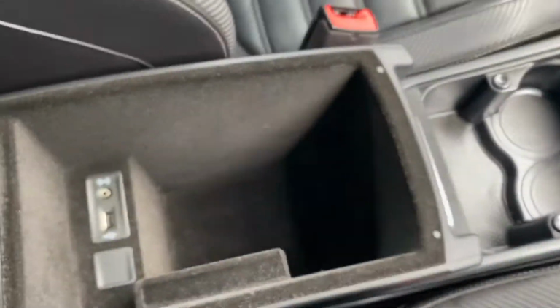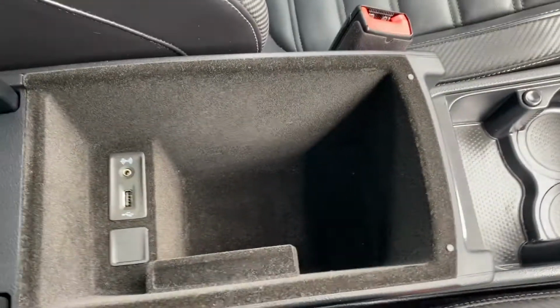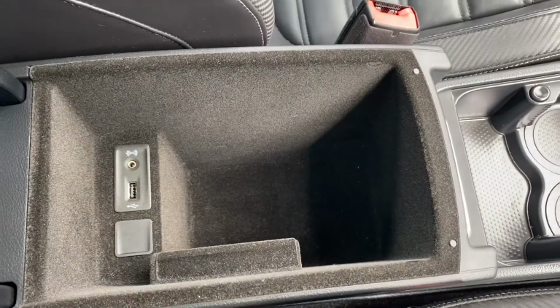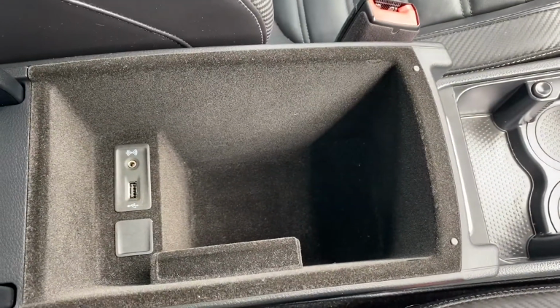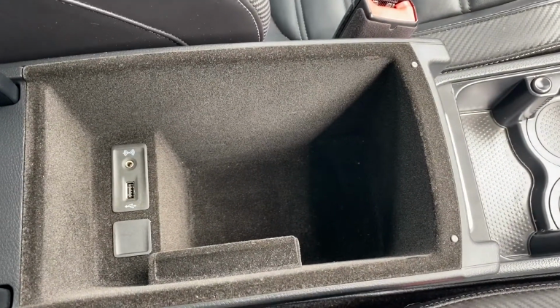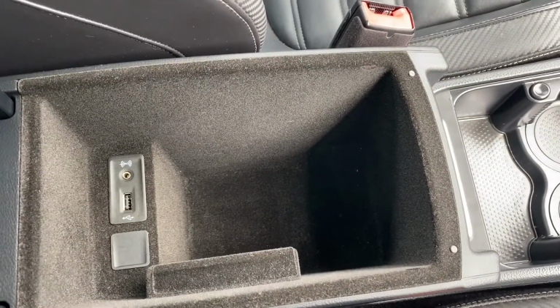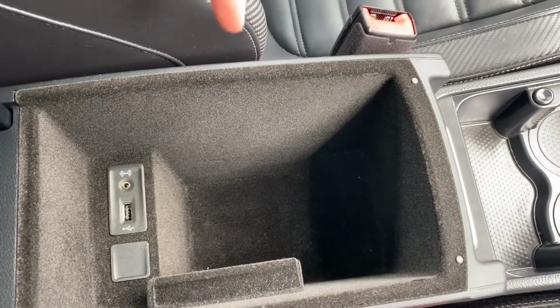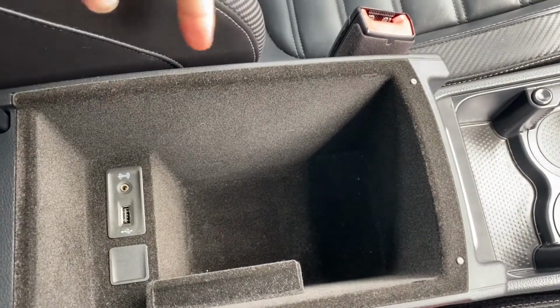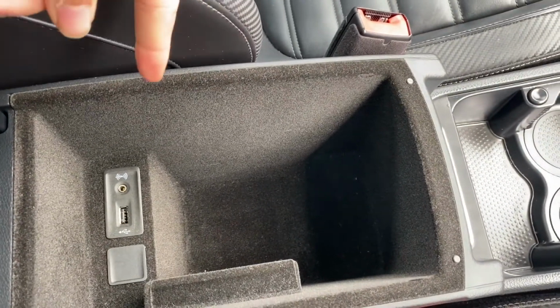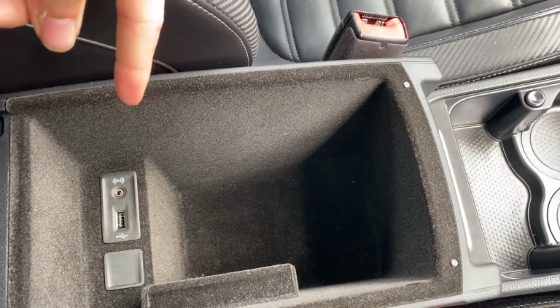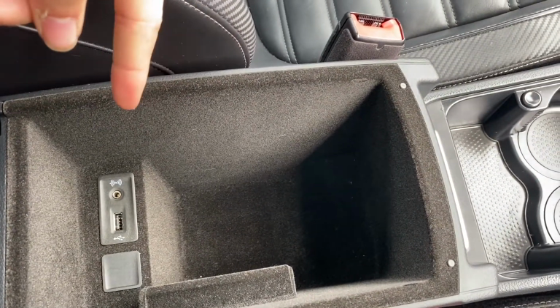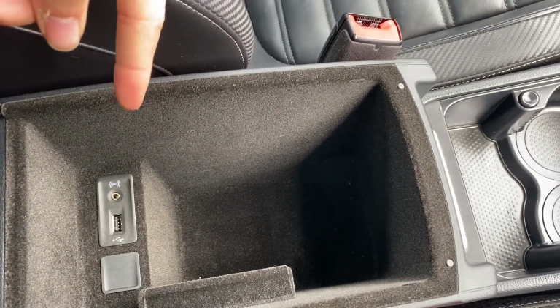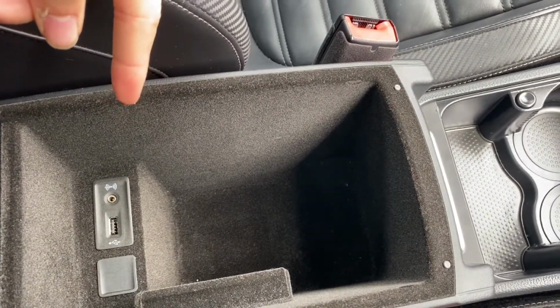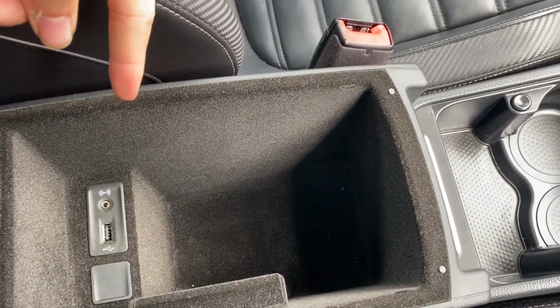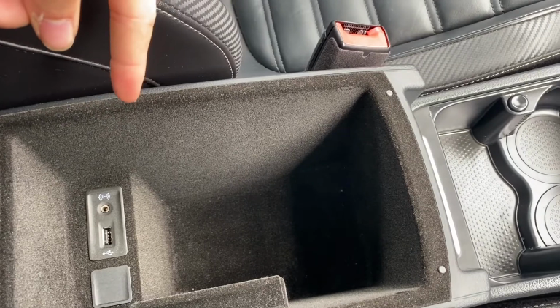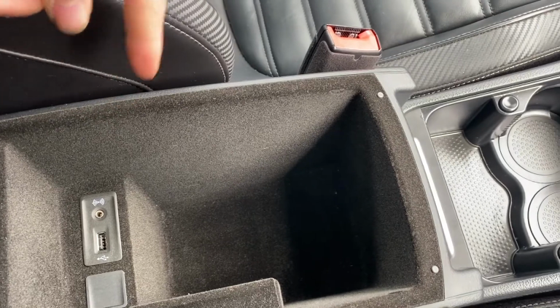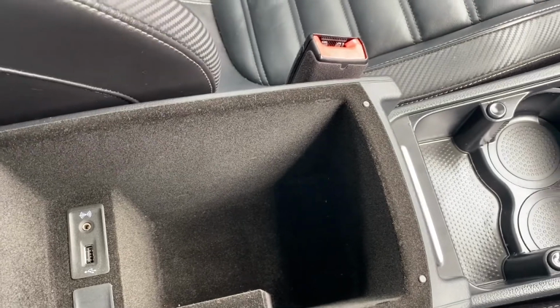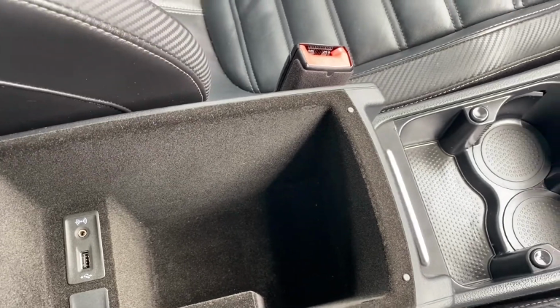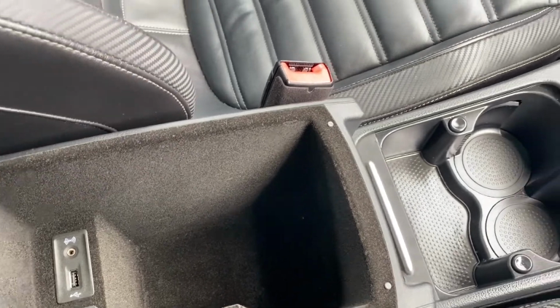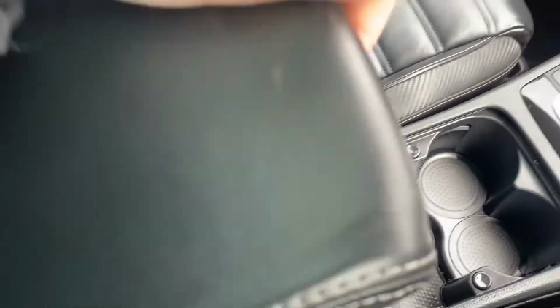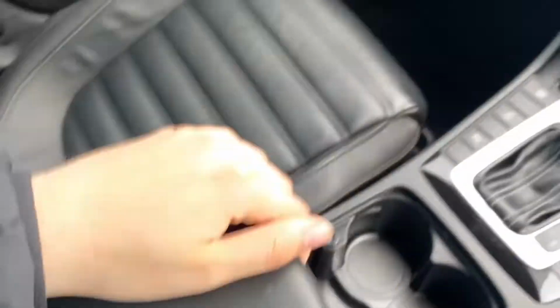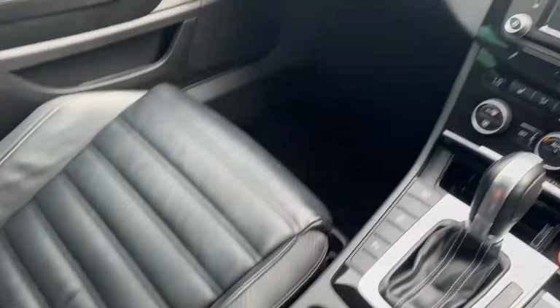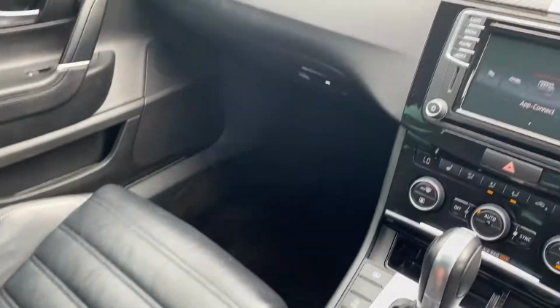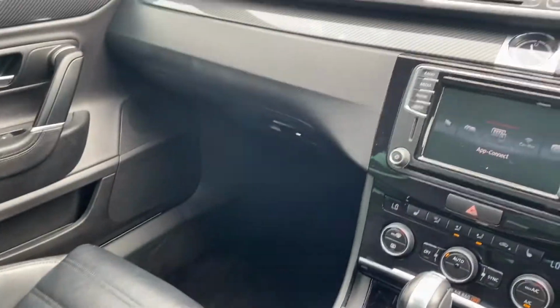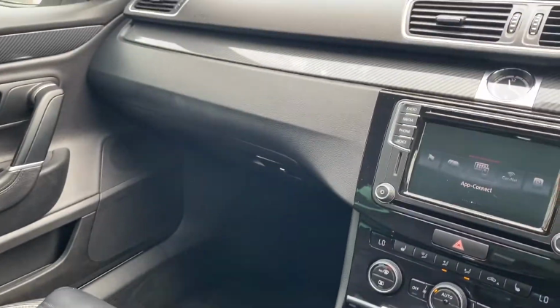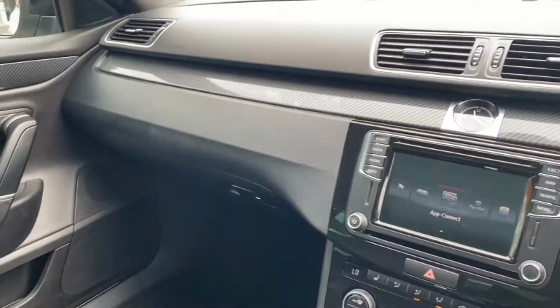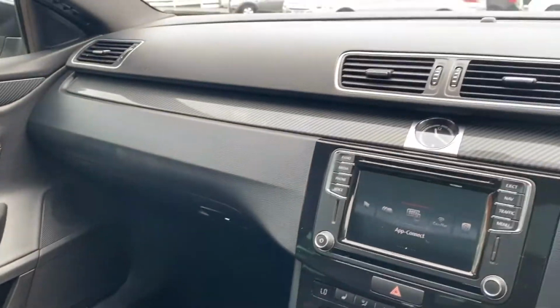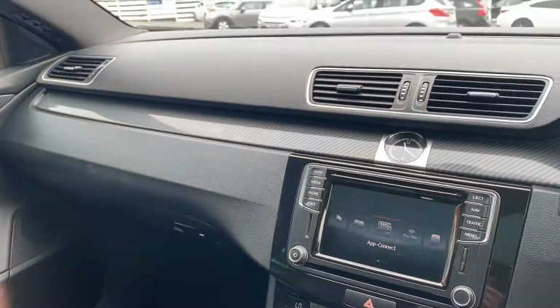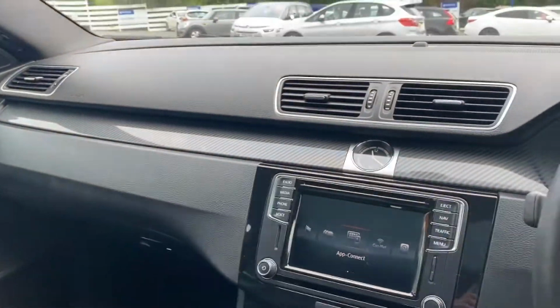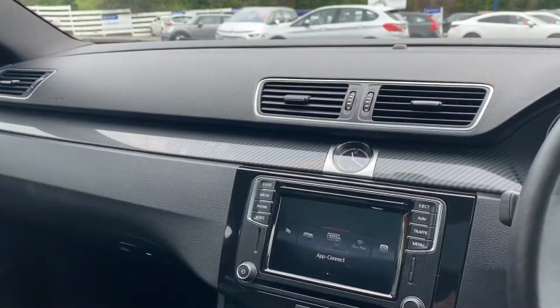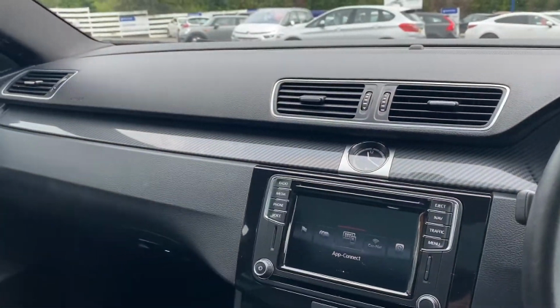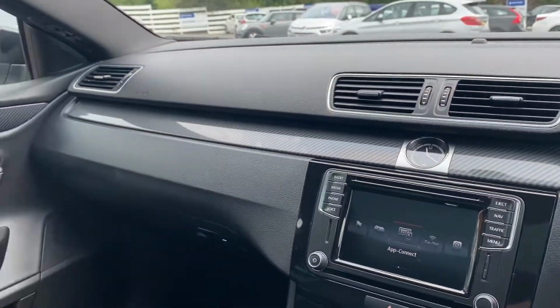There's a lovely leather armrest in the middle with some extra storage down below, including a USB port and an auxiliary port. Overall this car is very lovely to sit in.